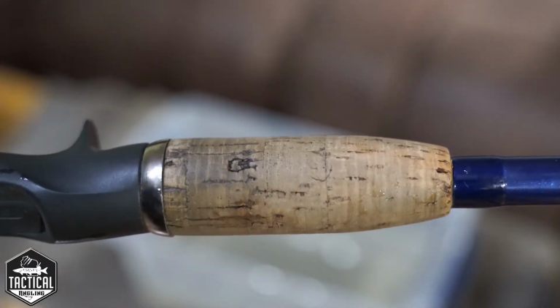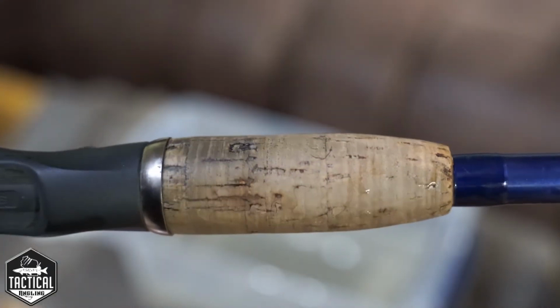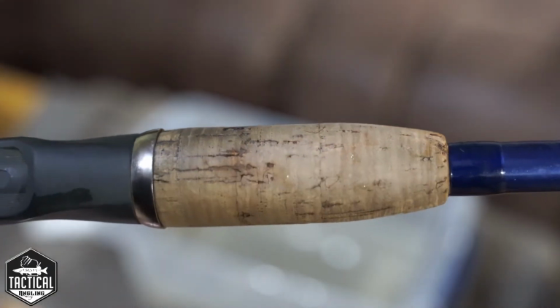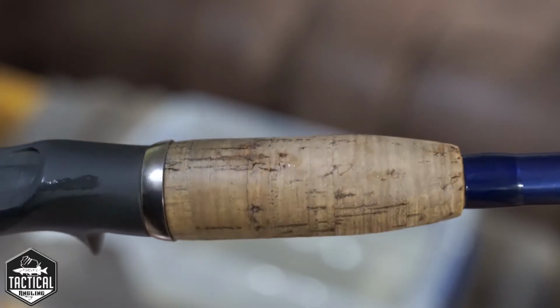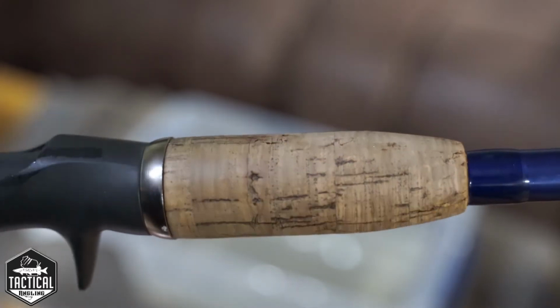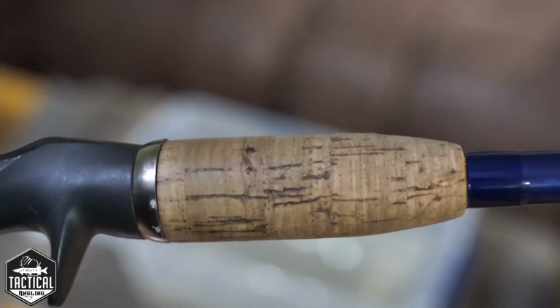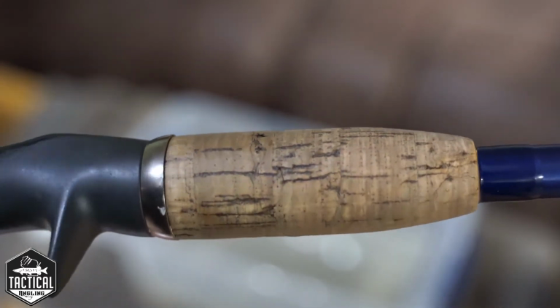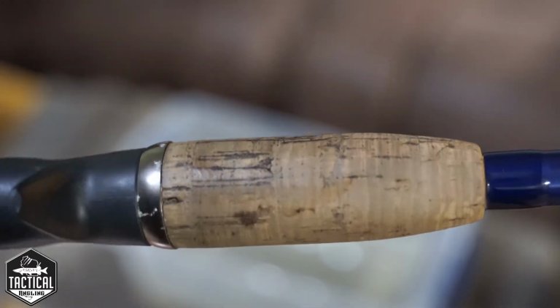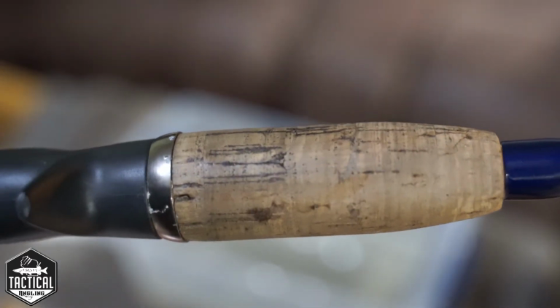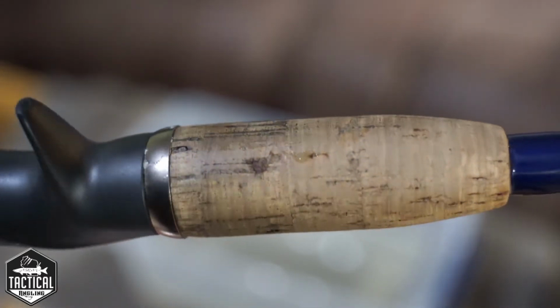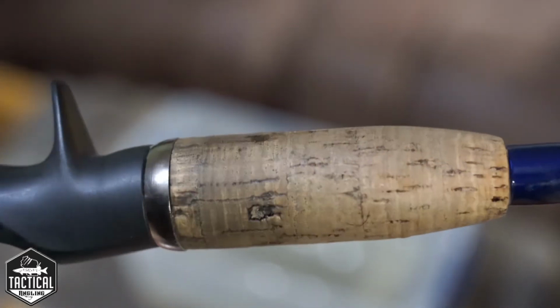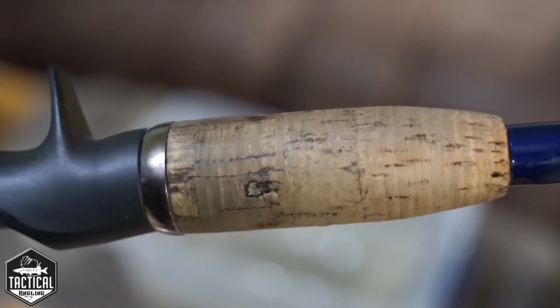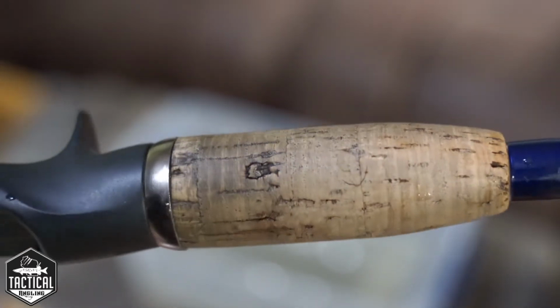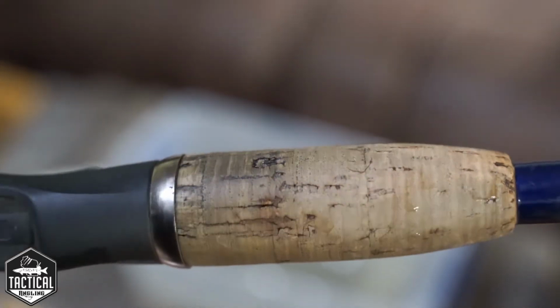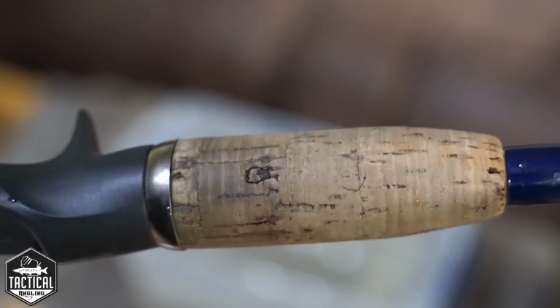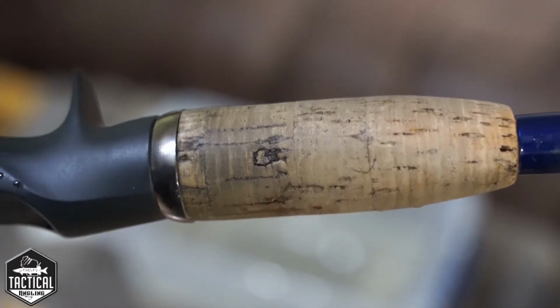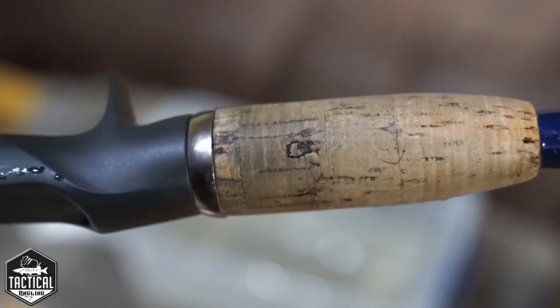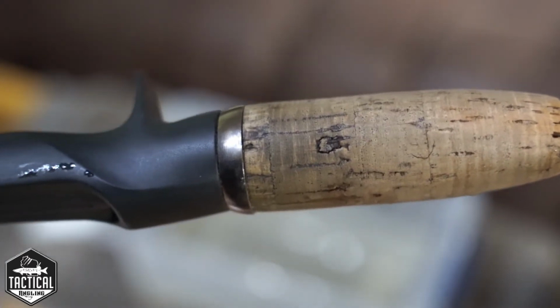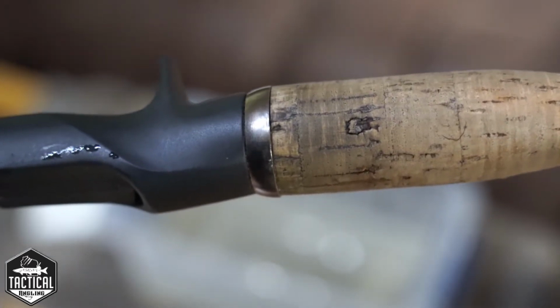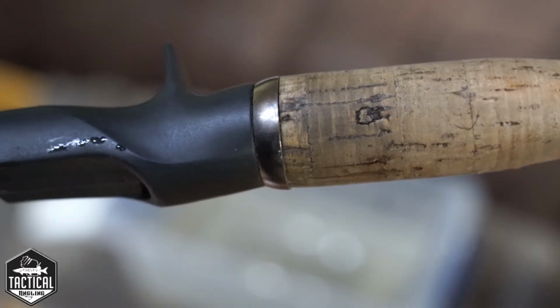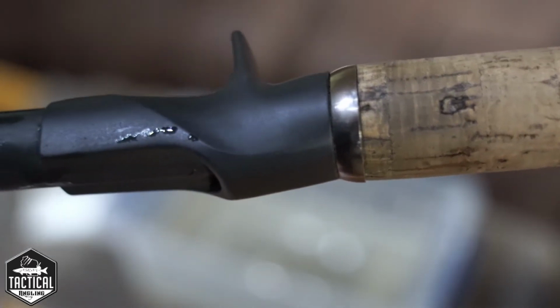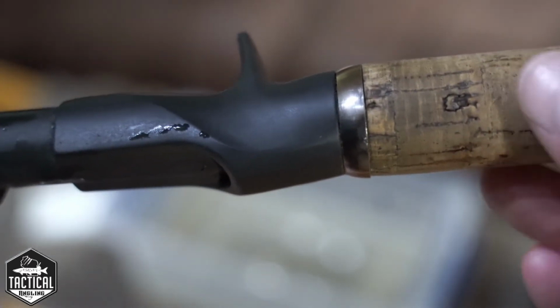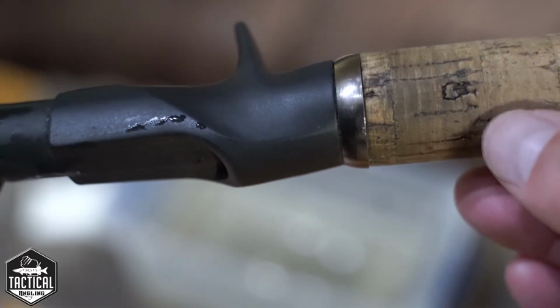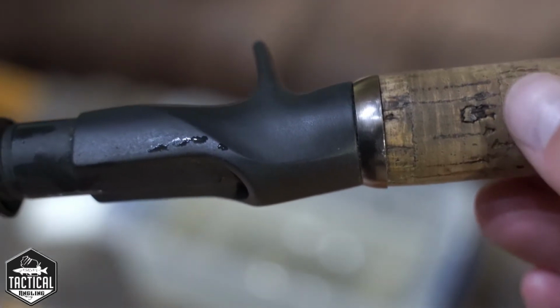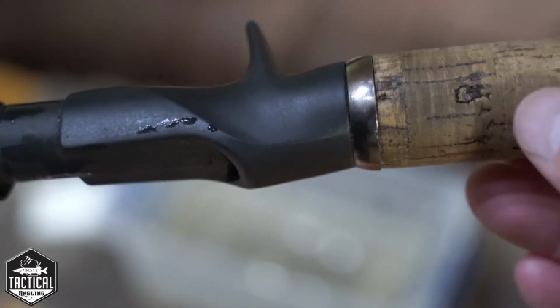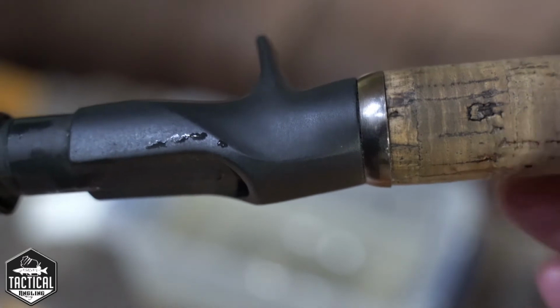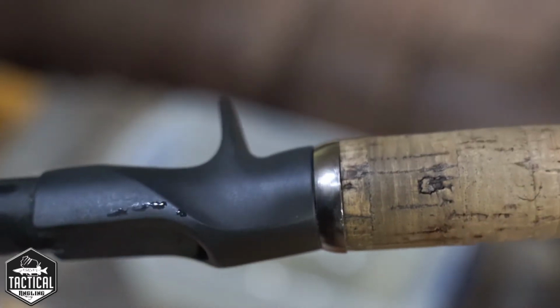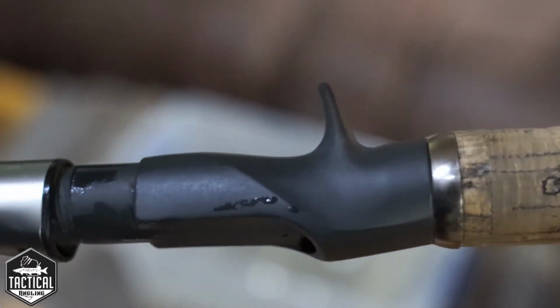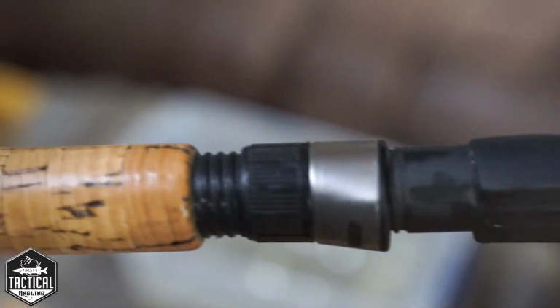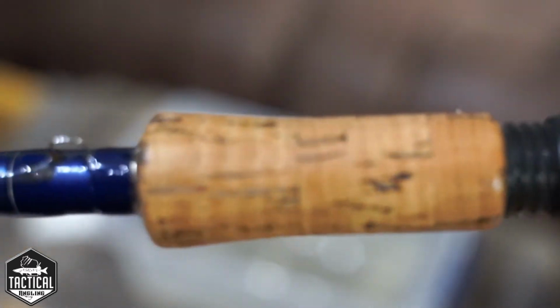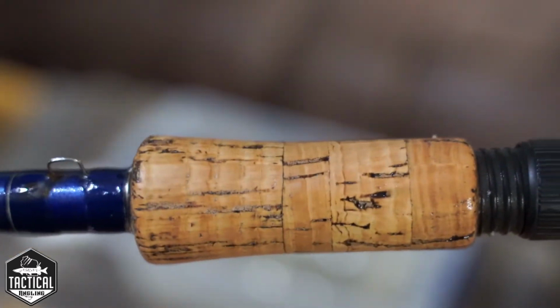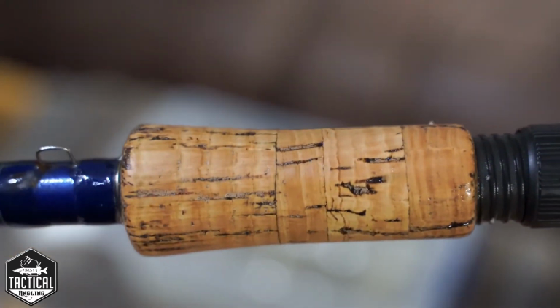This part of the handle has not been cleaned yet. You can see around the back here where your hand goes — you know it's dirty. And there's the front, which has been cleaned.